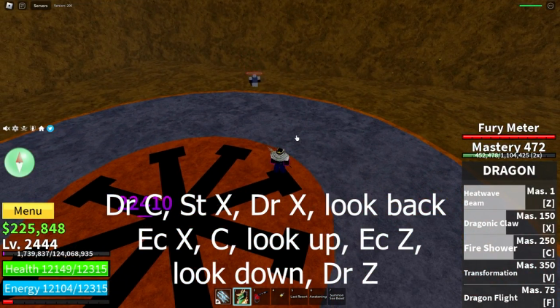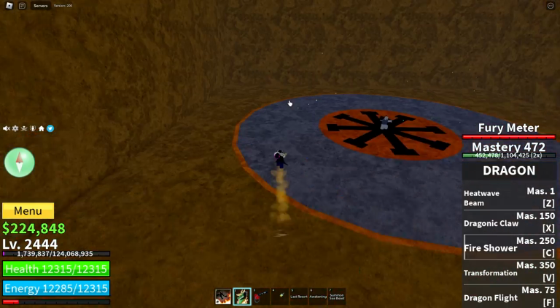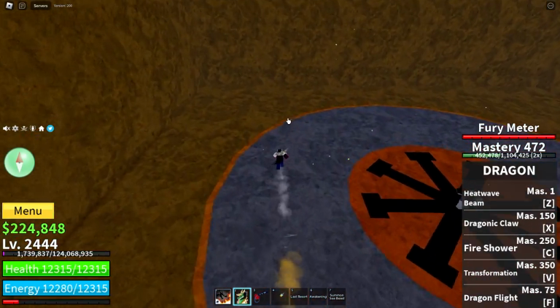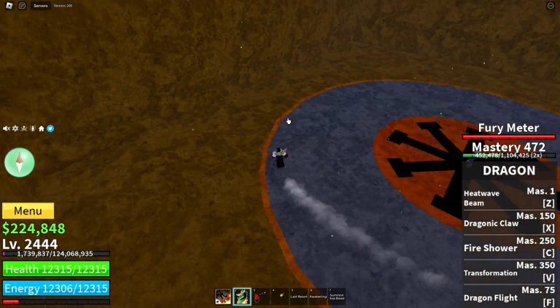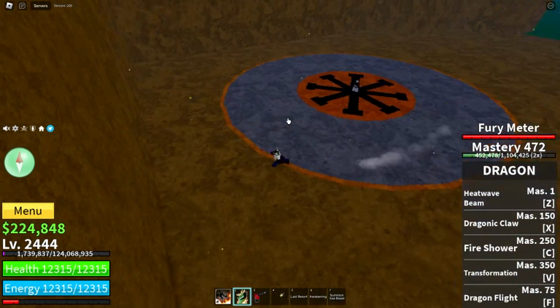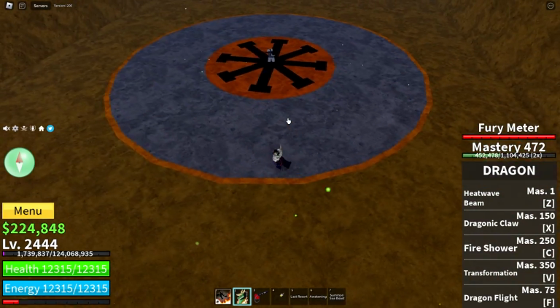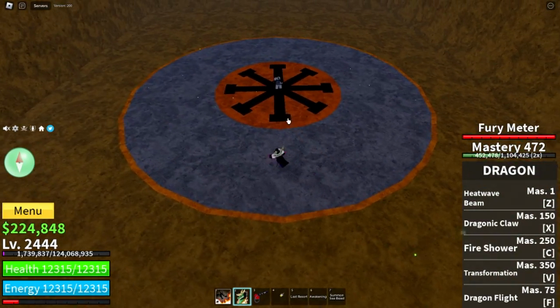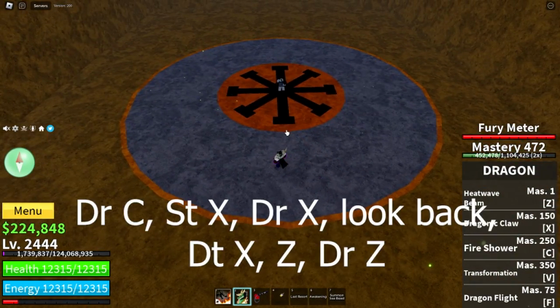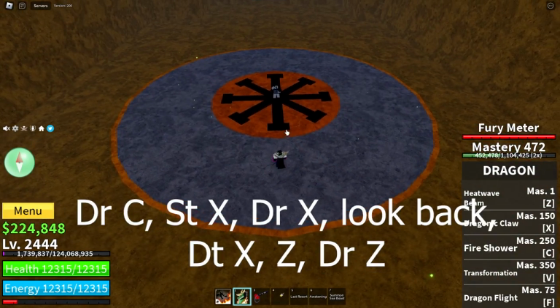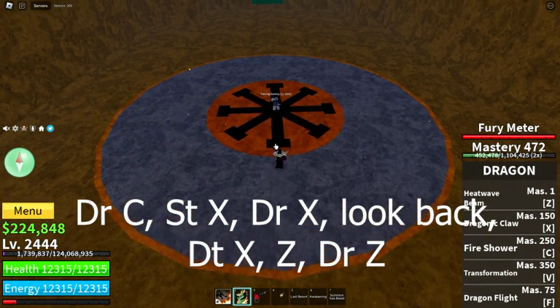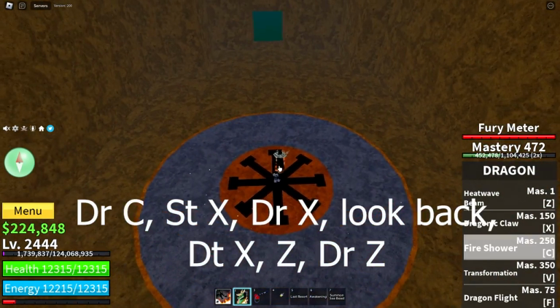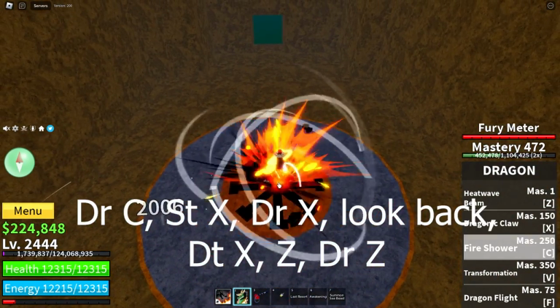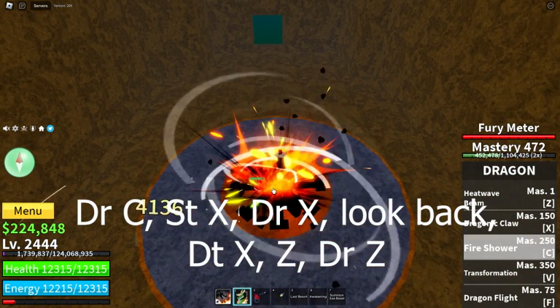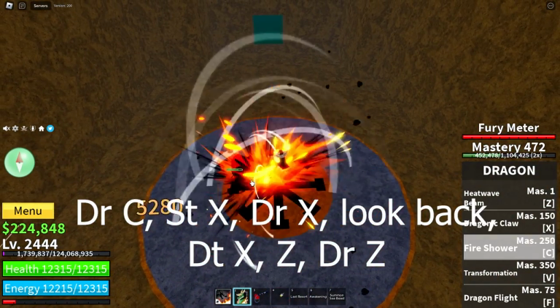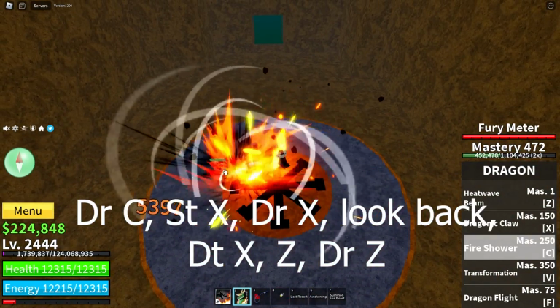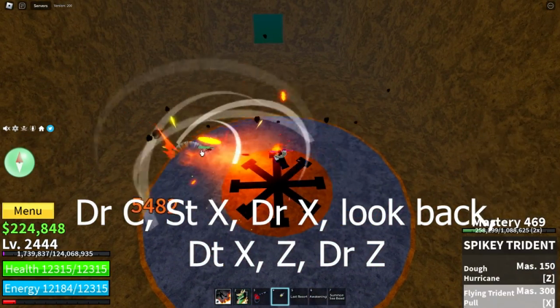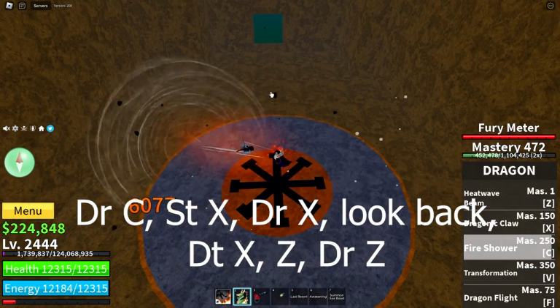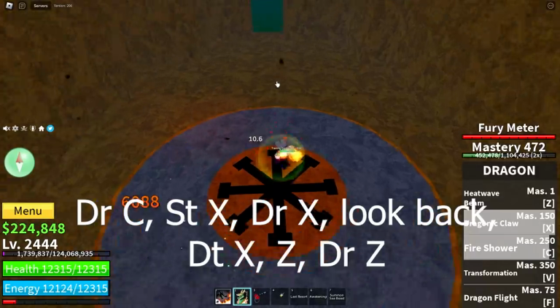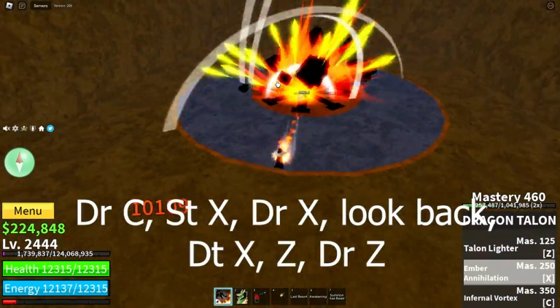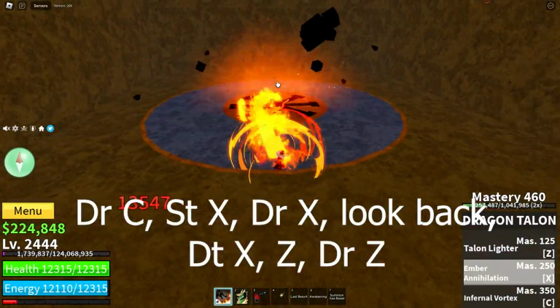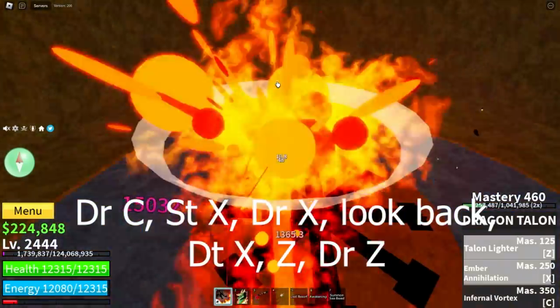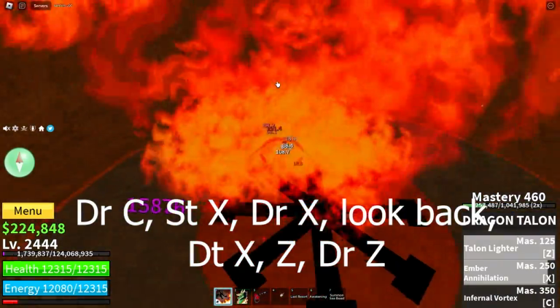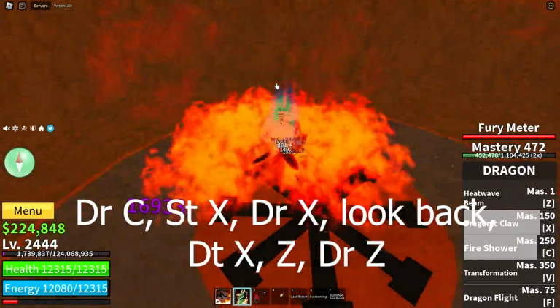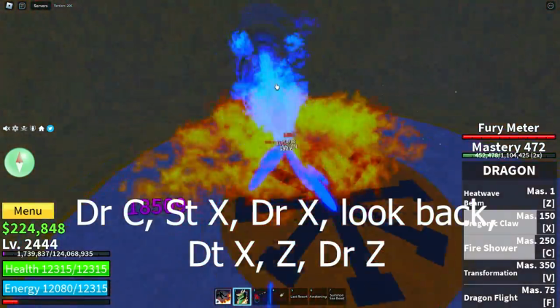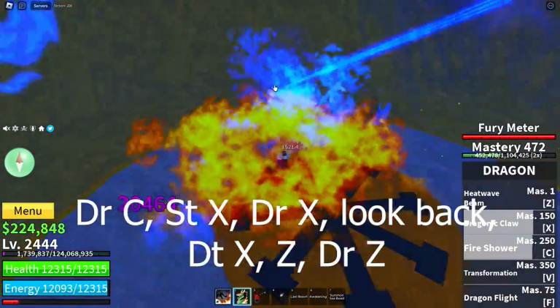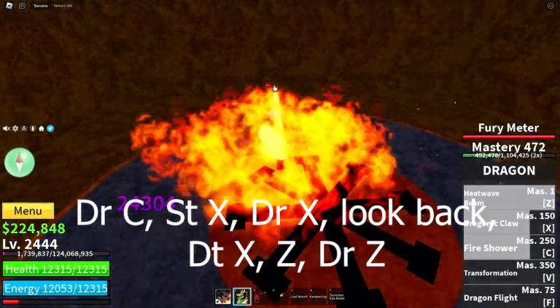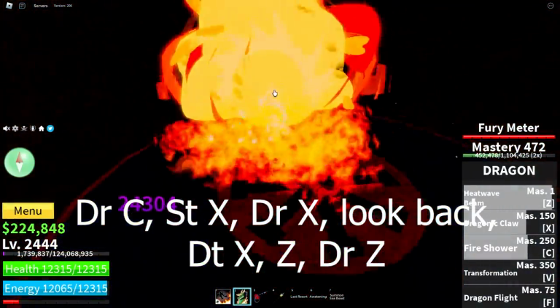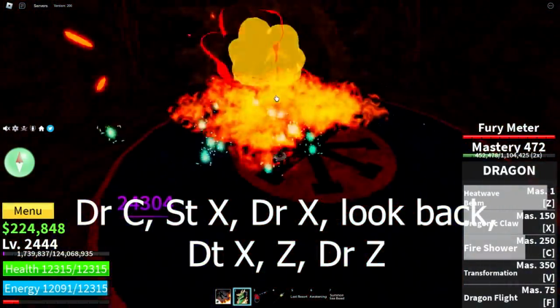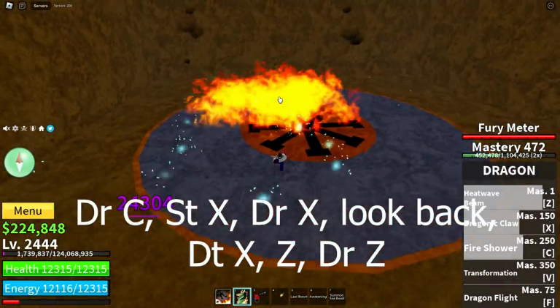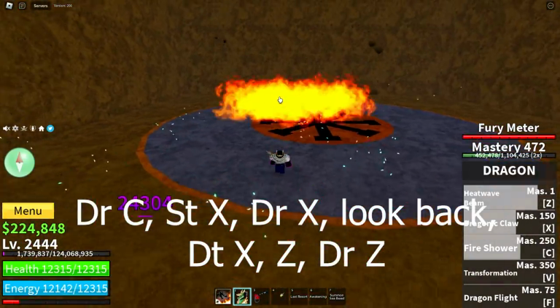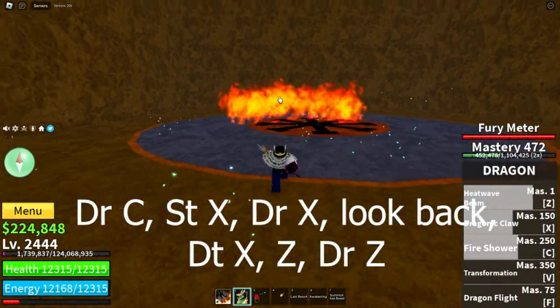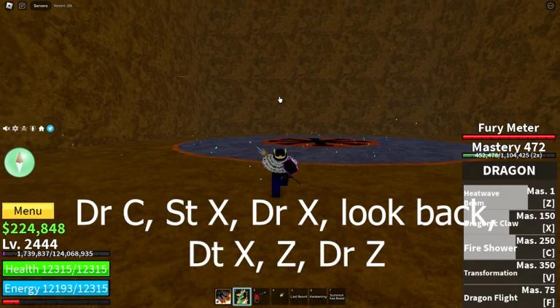For Dragon Talon, the combo is: Dragon C, Spikey Trident X, Dragon X, Look Back, Dragon Talon X, then Z, then Dragon Z.